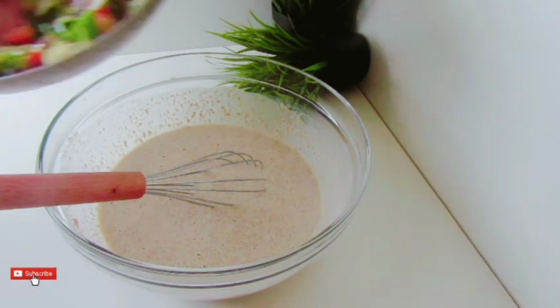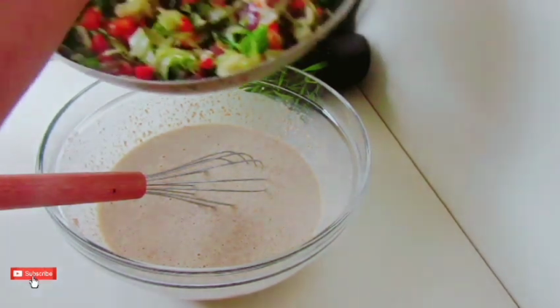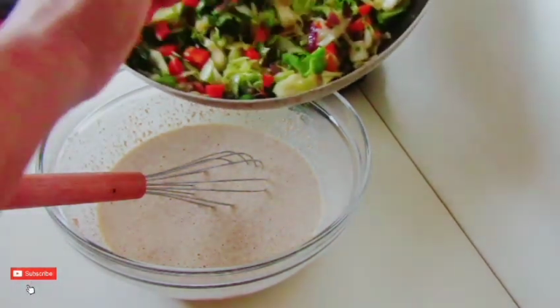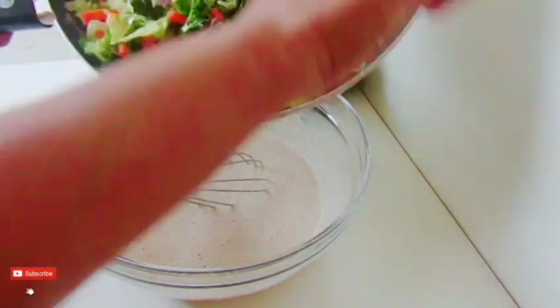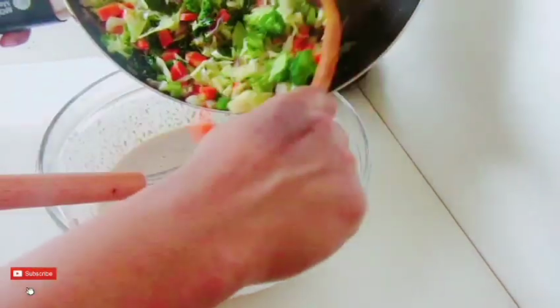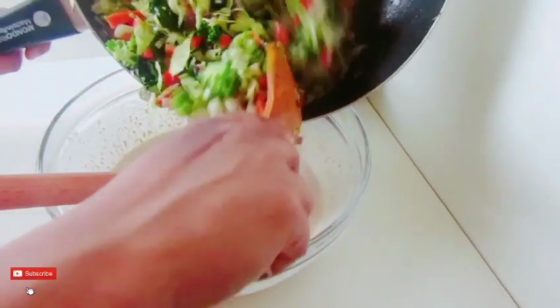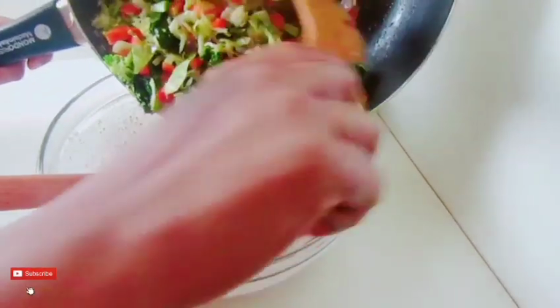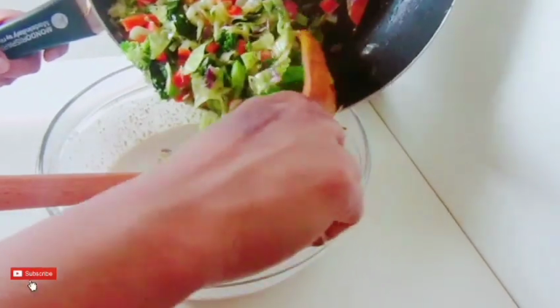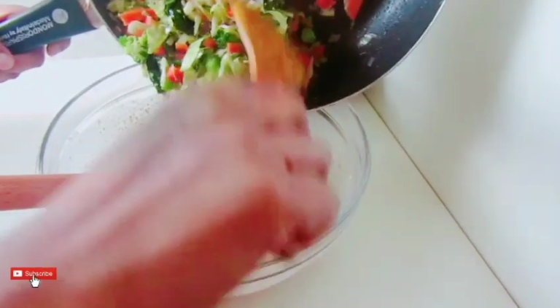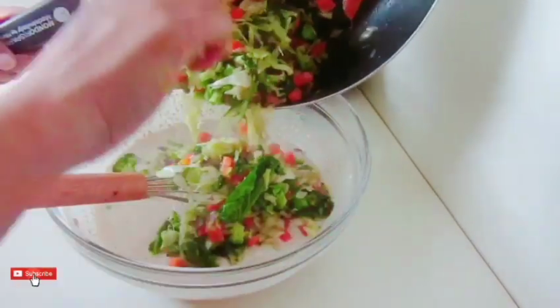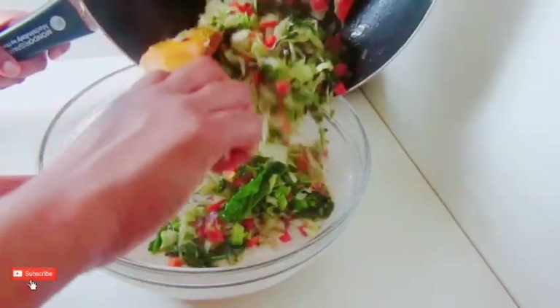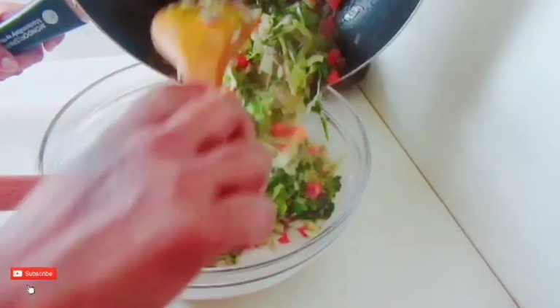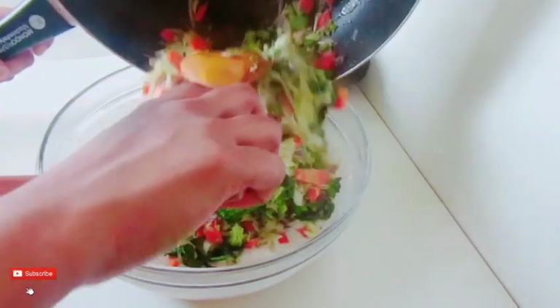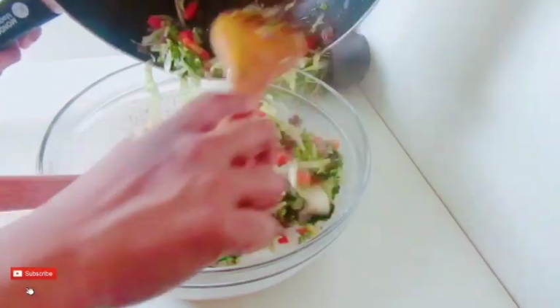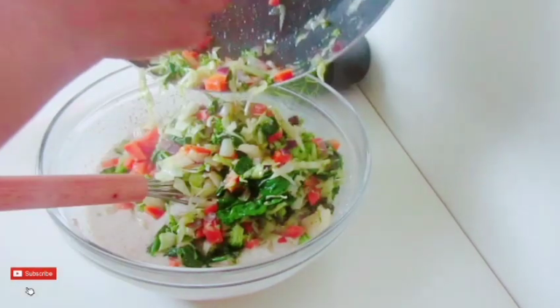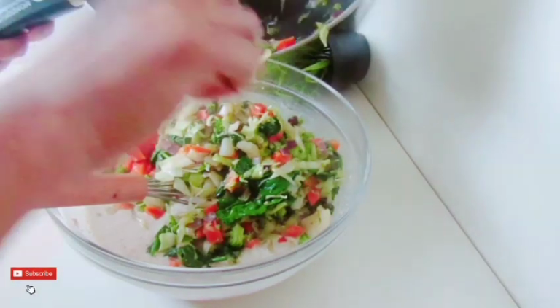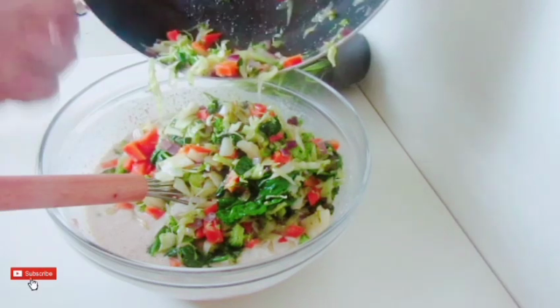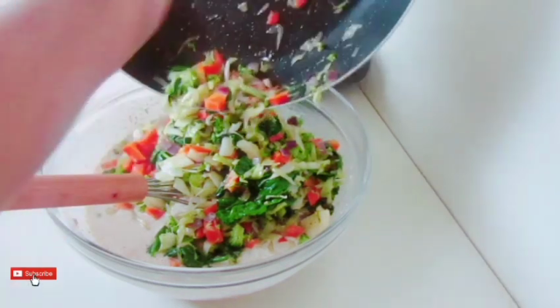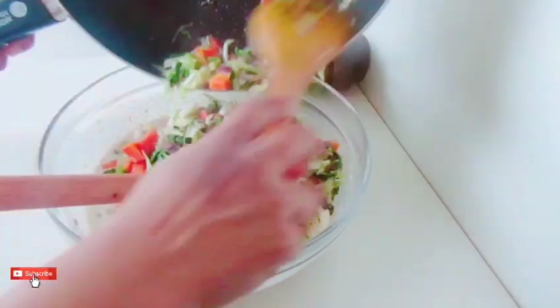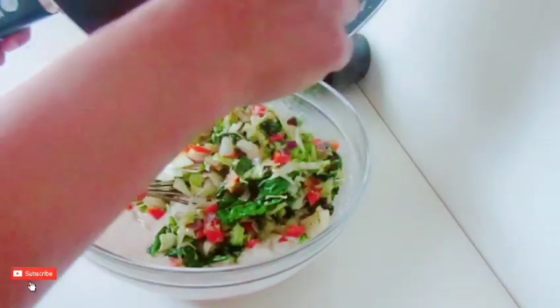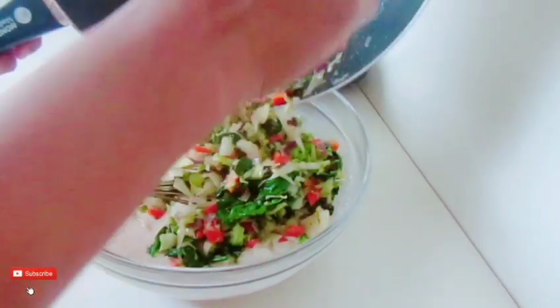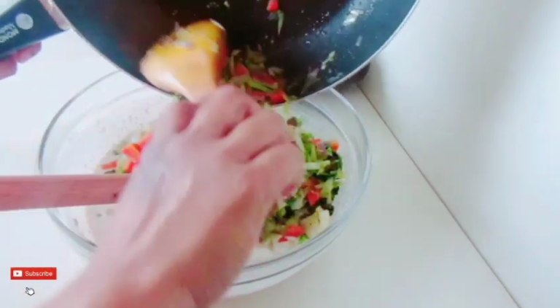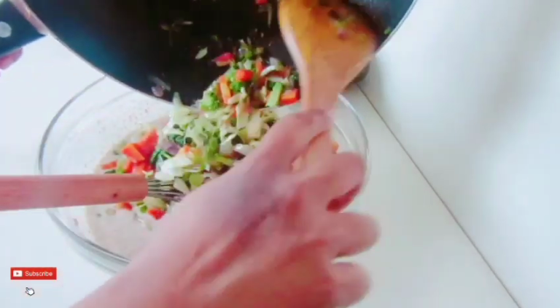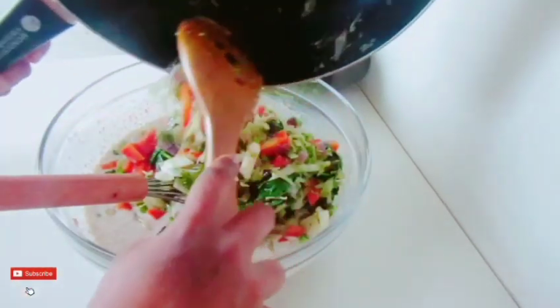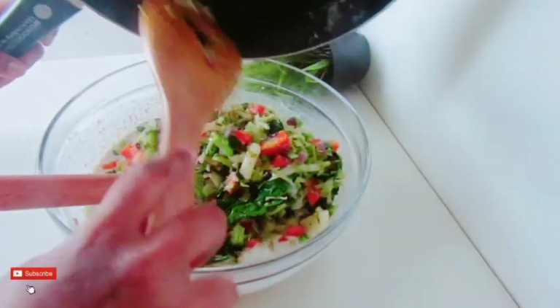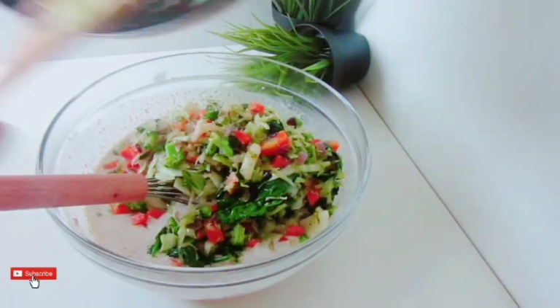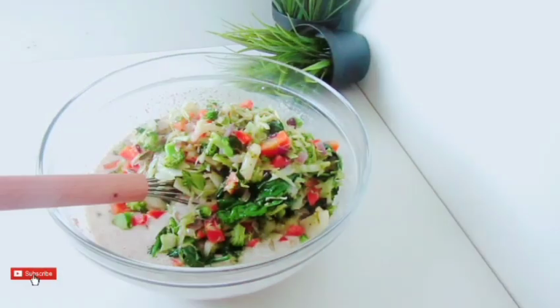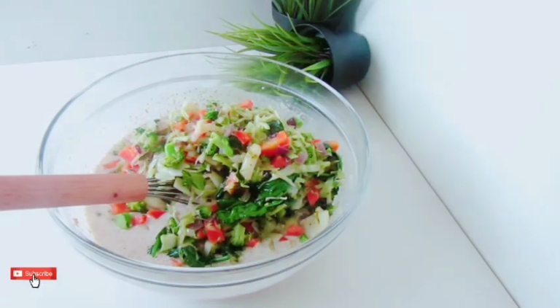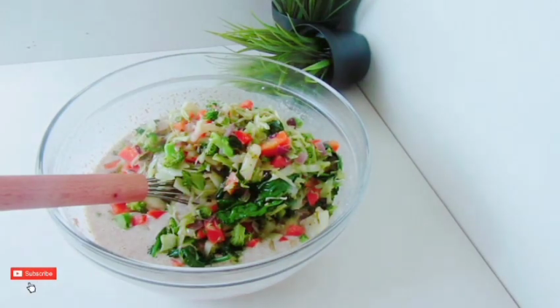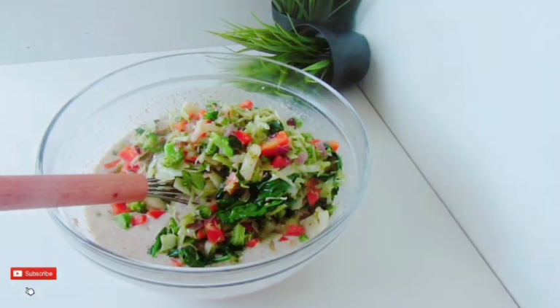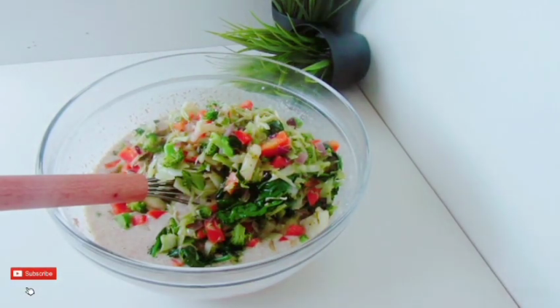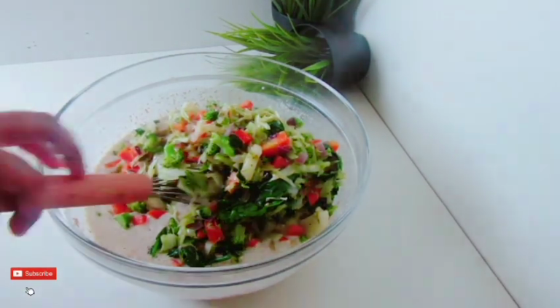Pour 1 gram of water, then put this water in. Make sure you add the water properly.